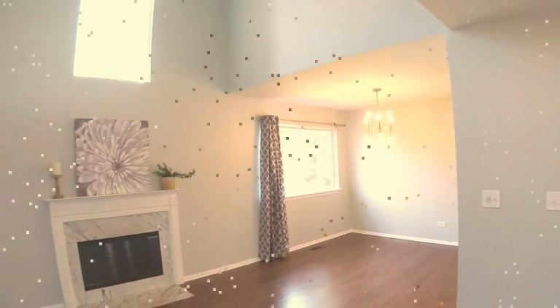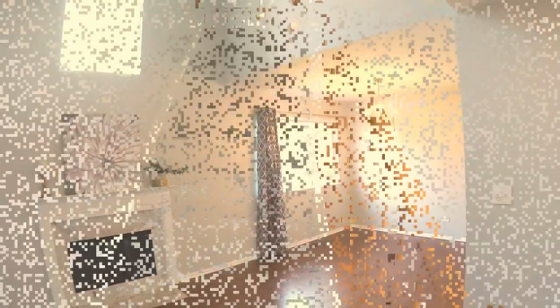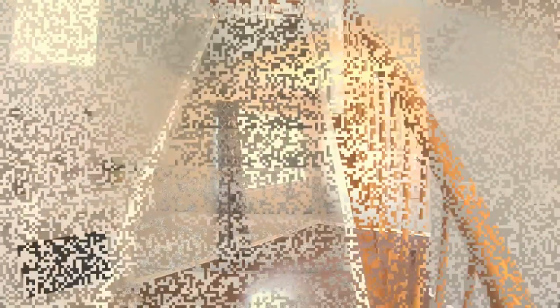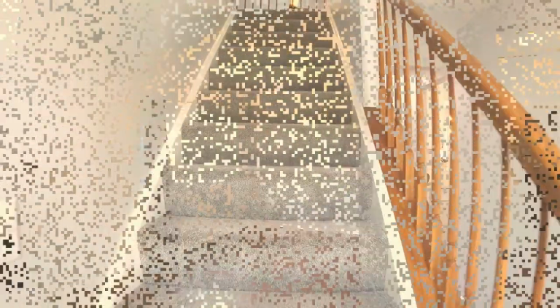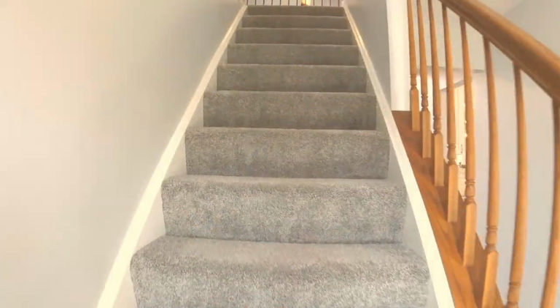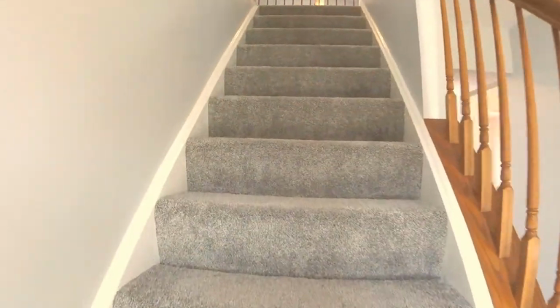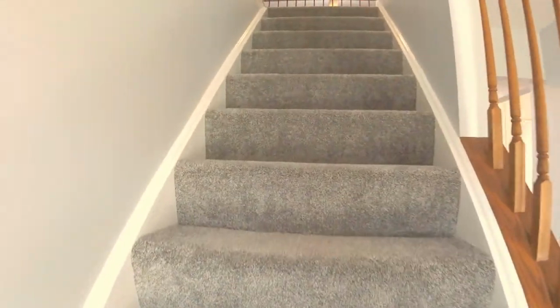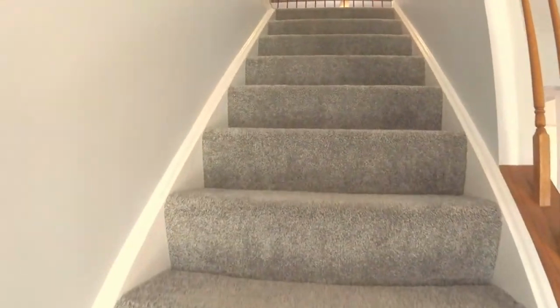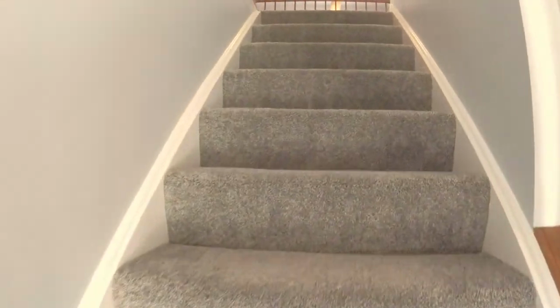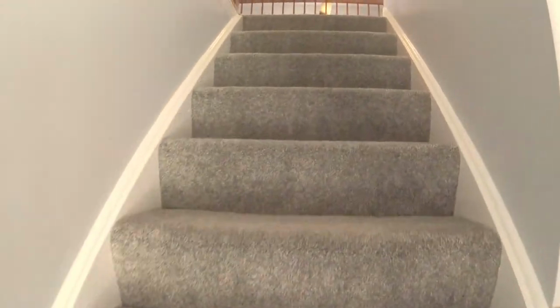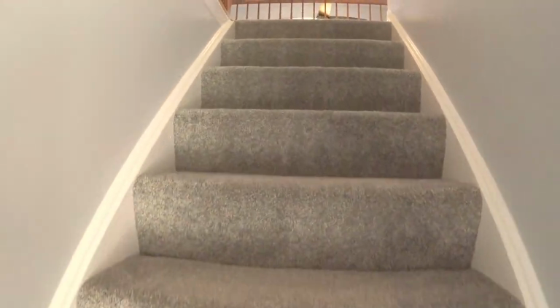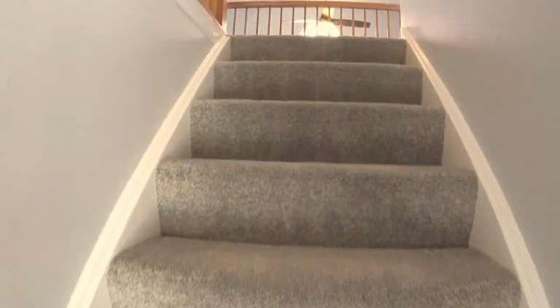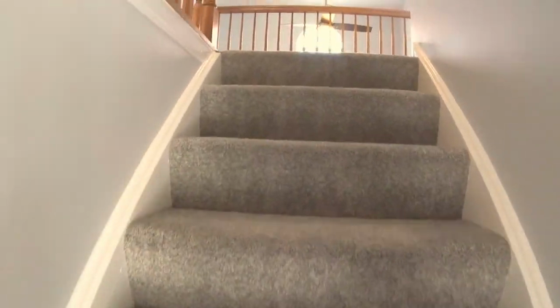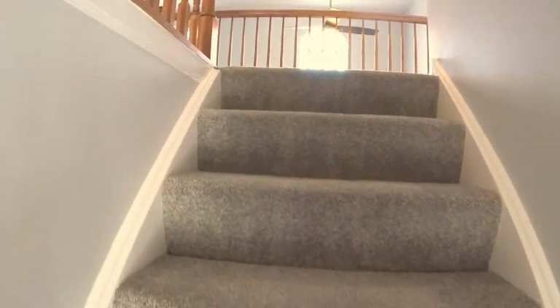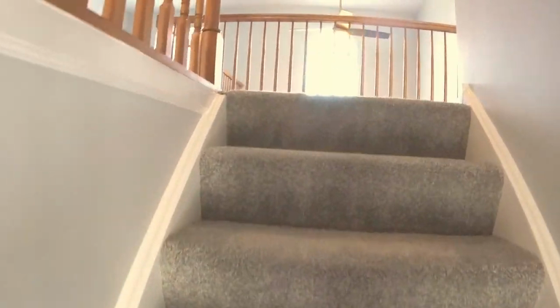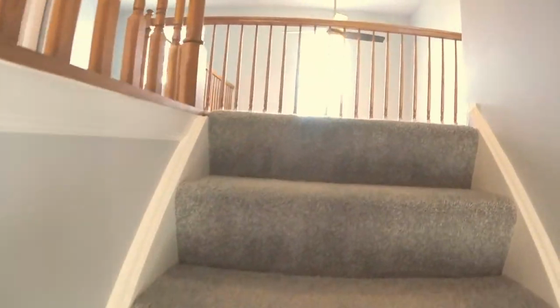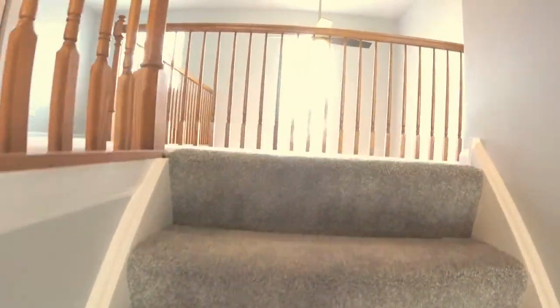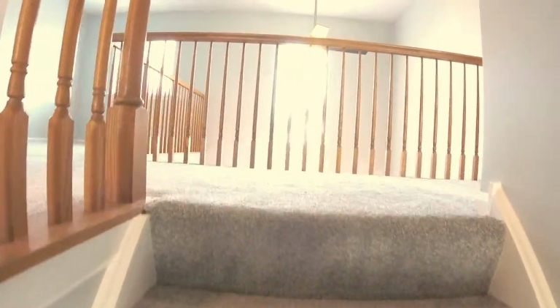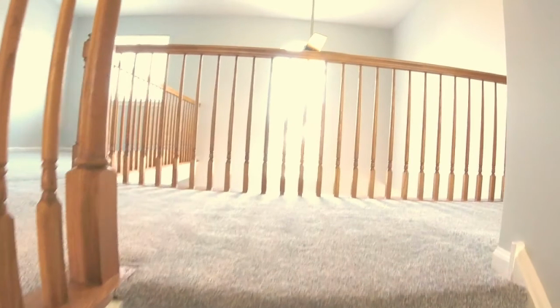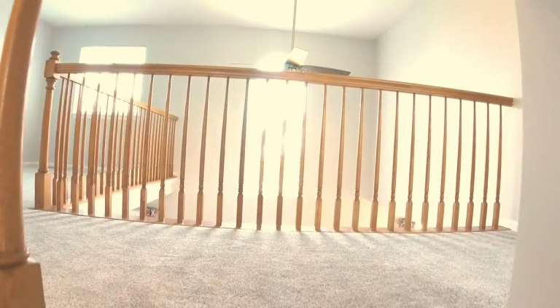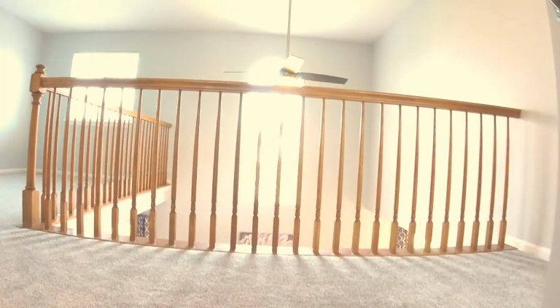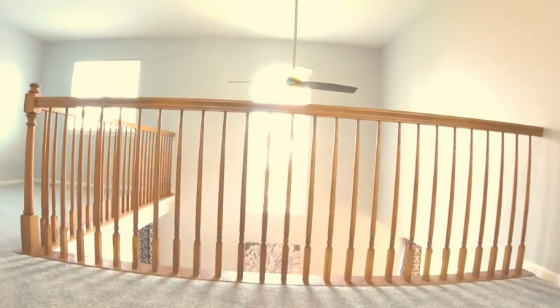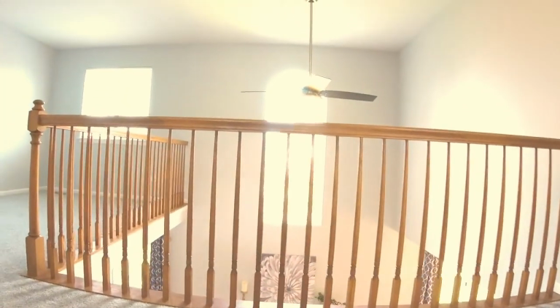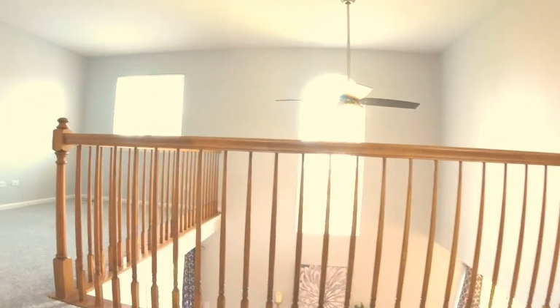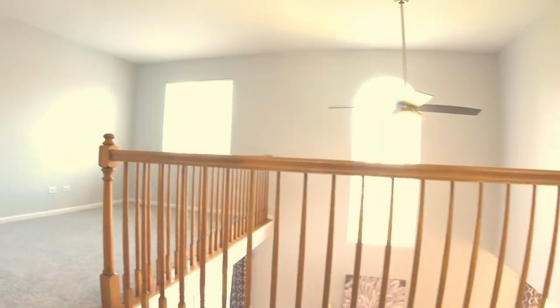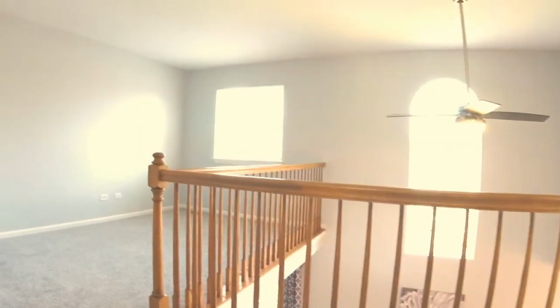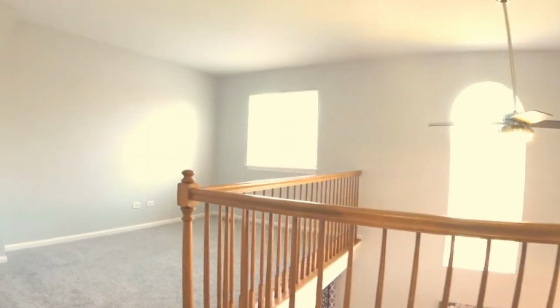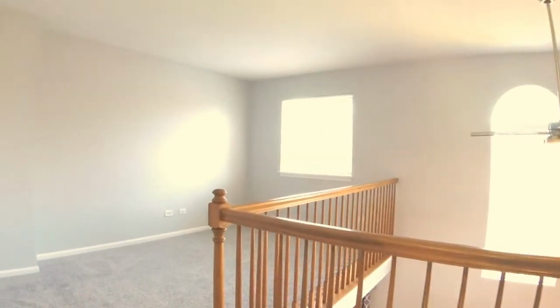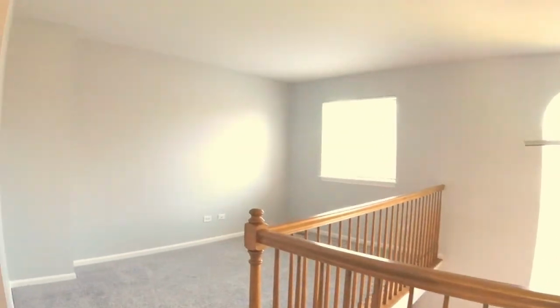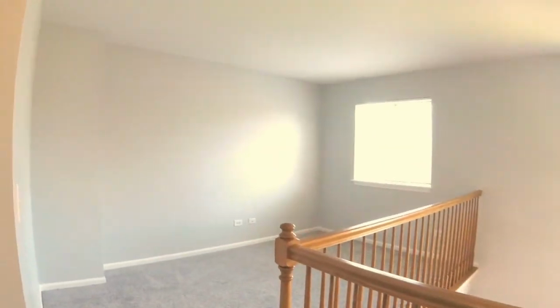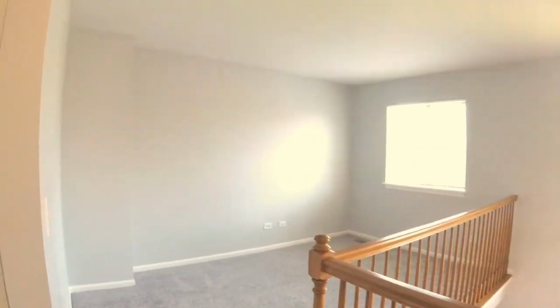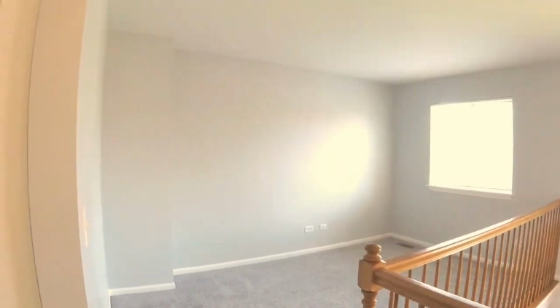Every wall in this house has been painted and cleaned up. At the top of the stairs, we've got the loft.